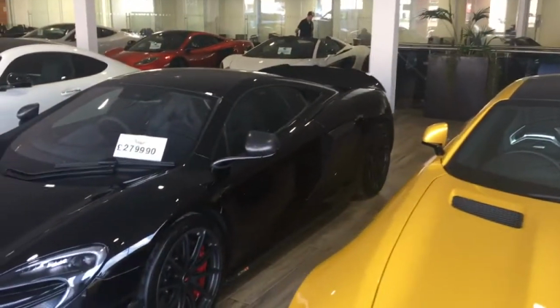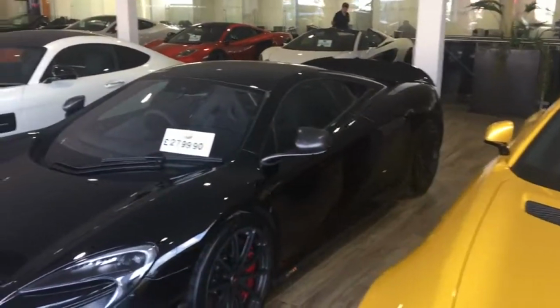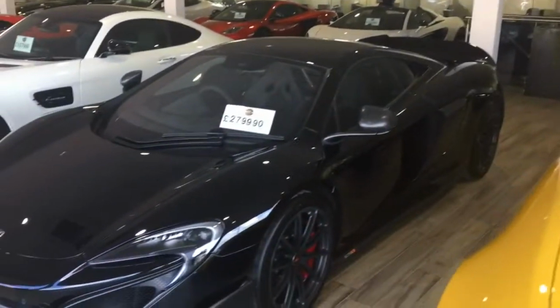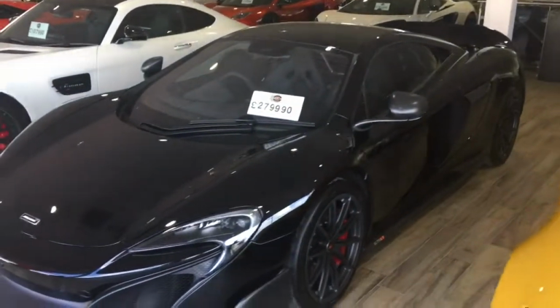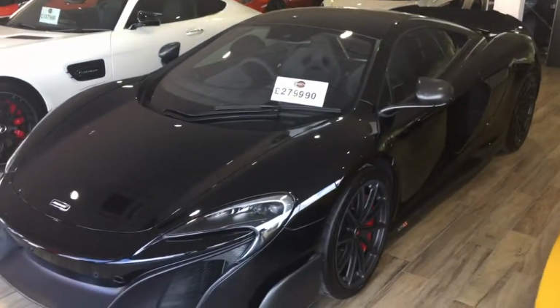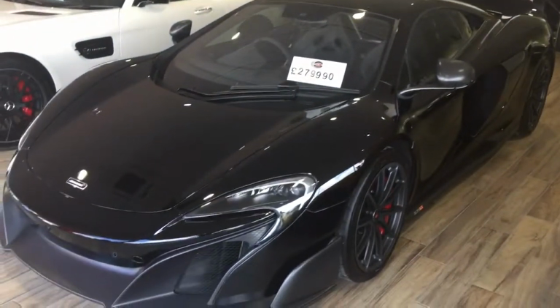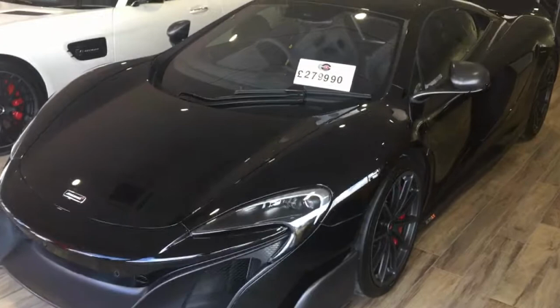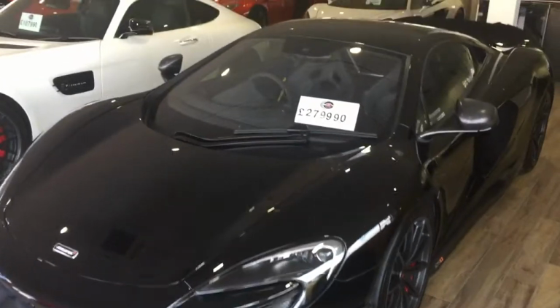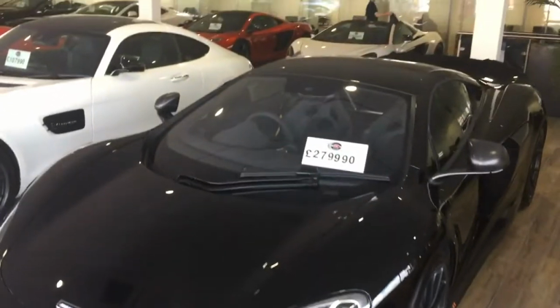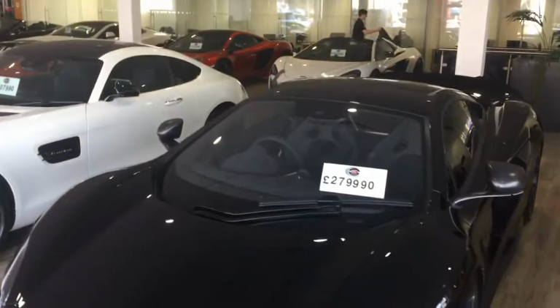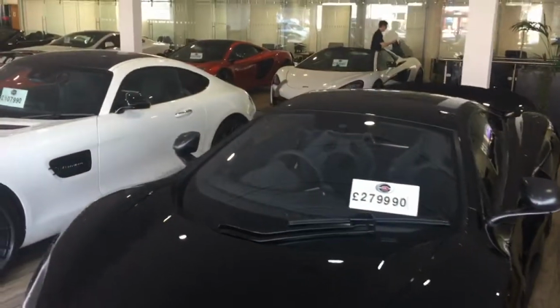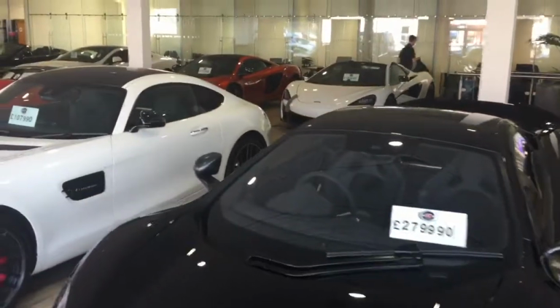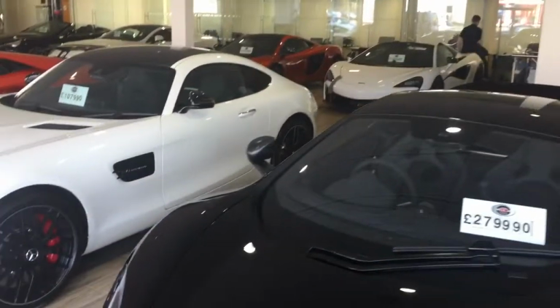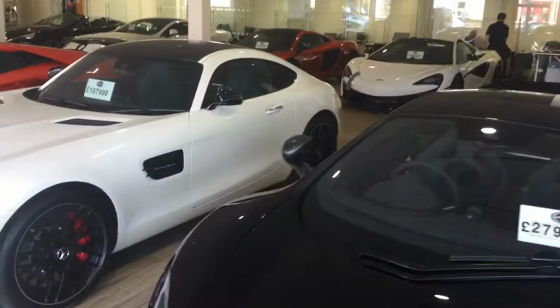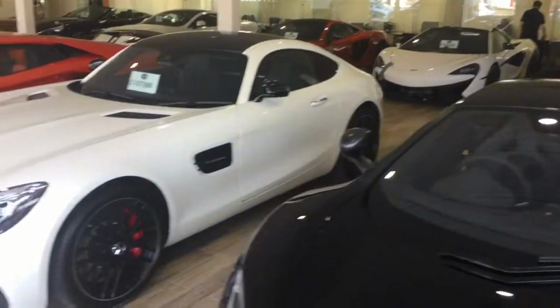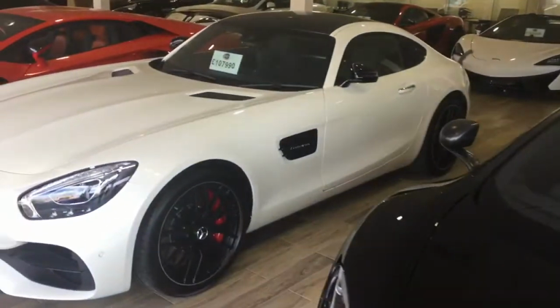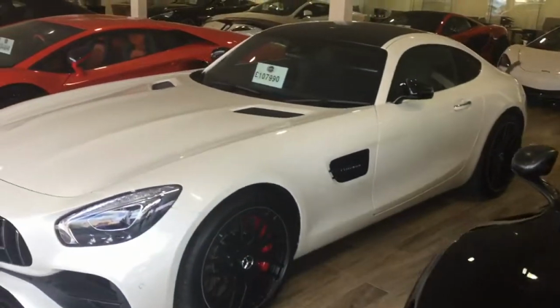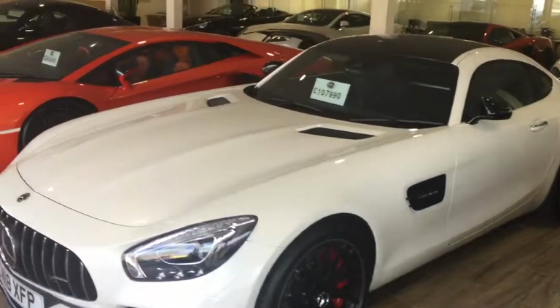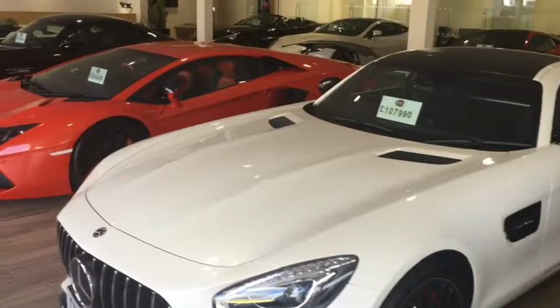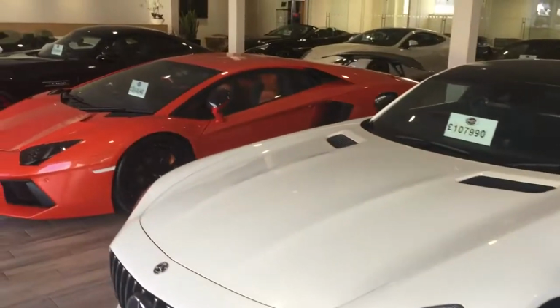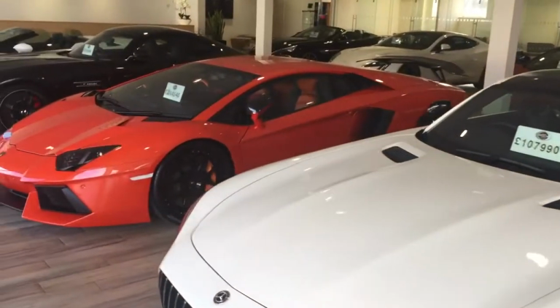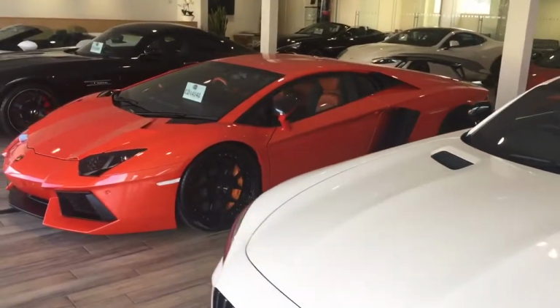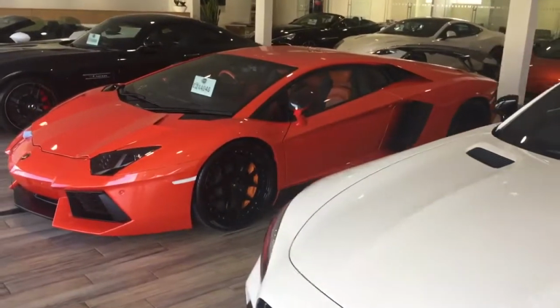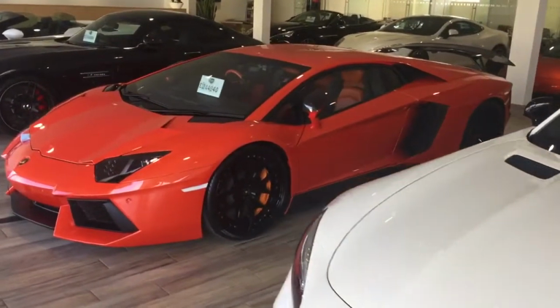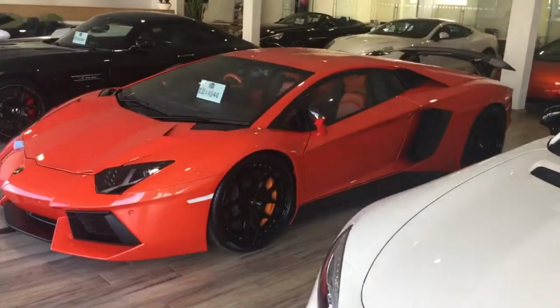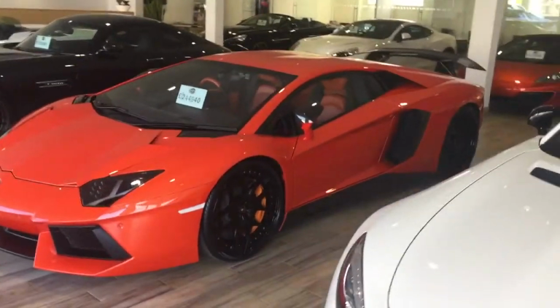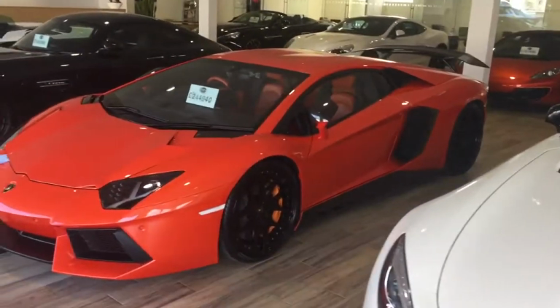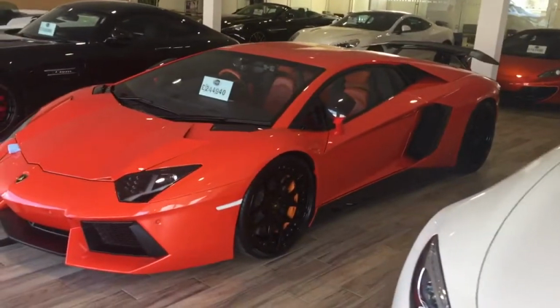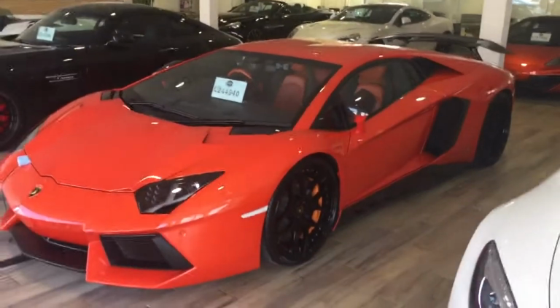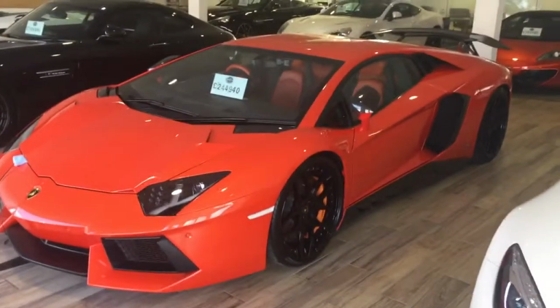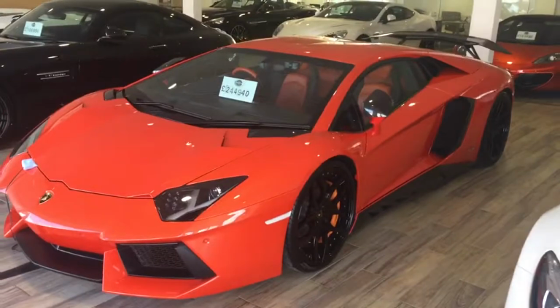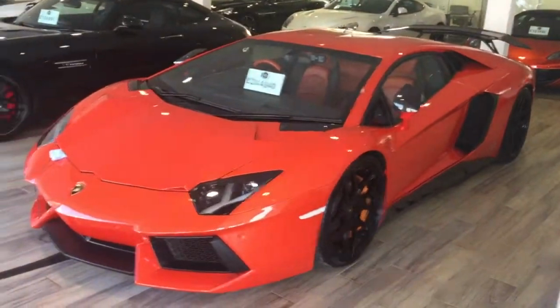So we've got some nice pieces of kit in the showroom at the moment — the 6M5LT, a couple of McLarens back there, another AMG GTS, and my personal favourite, the Aventador with the Novitek body kit, which I think you'll agree does look stunning in orange.